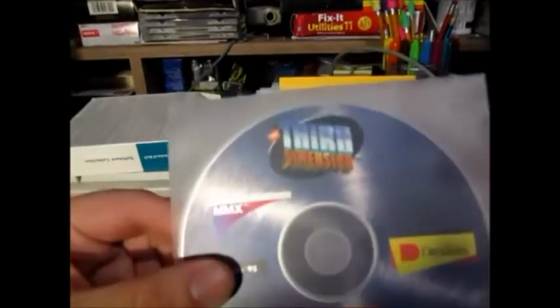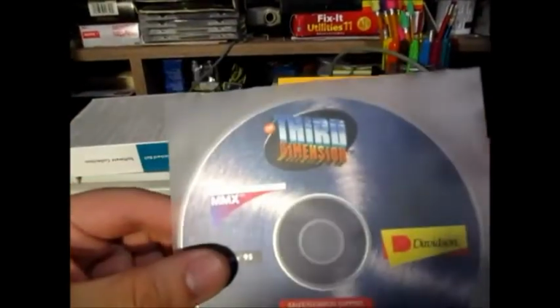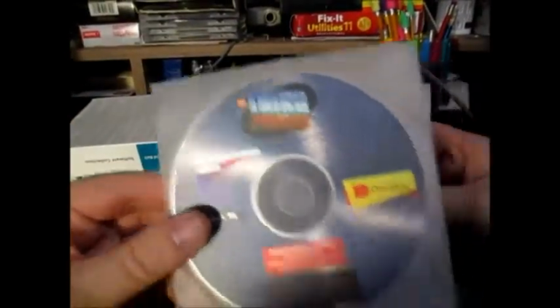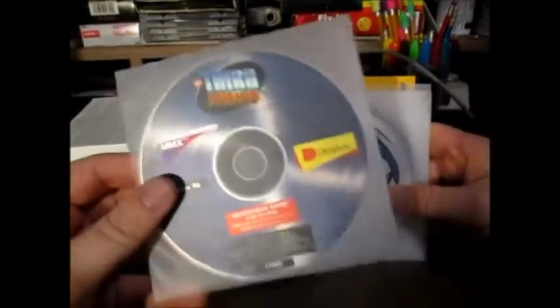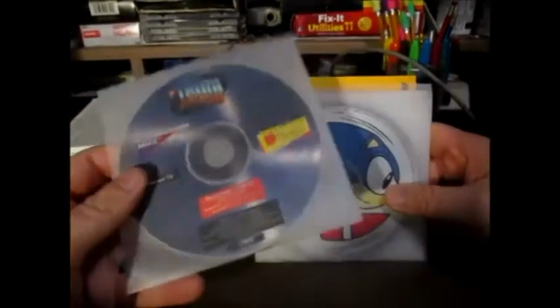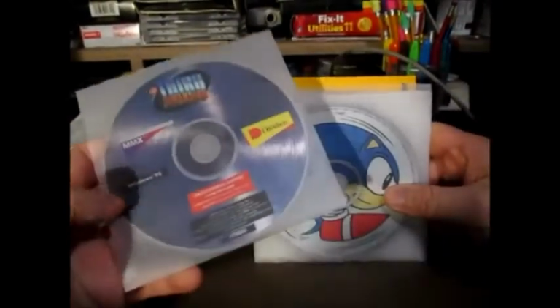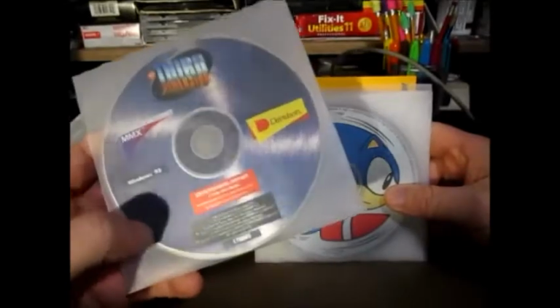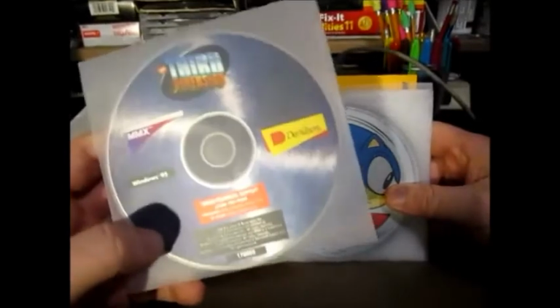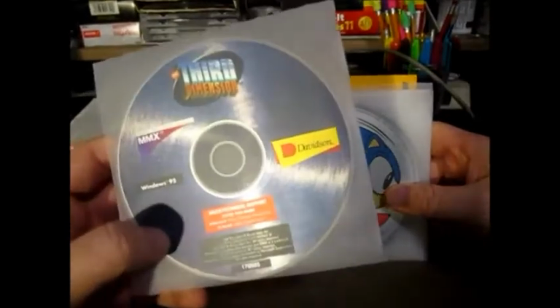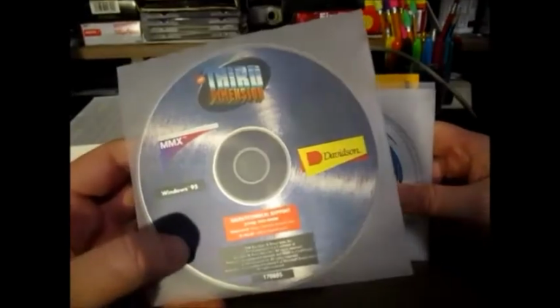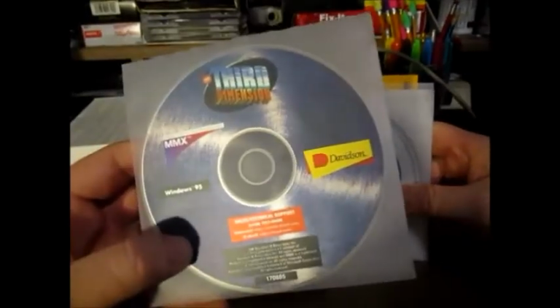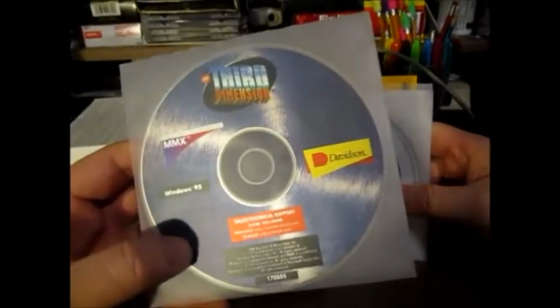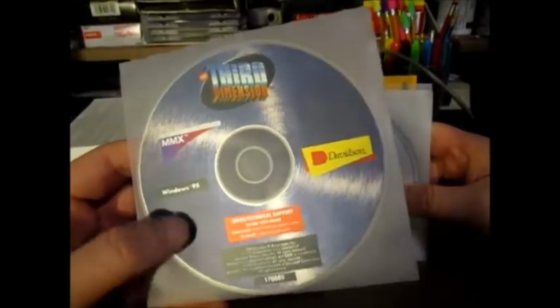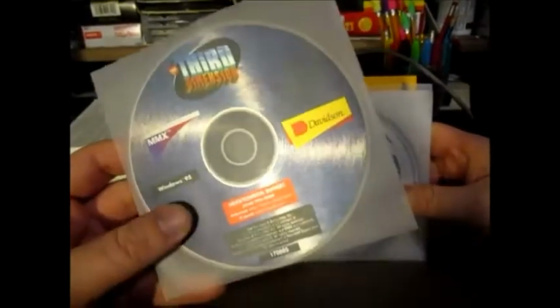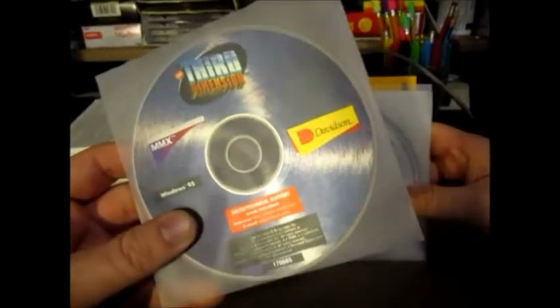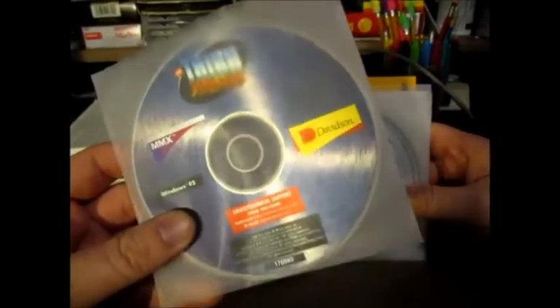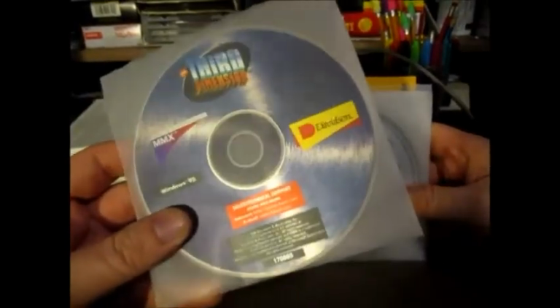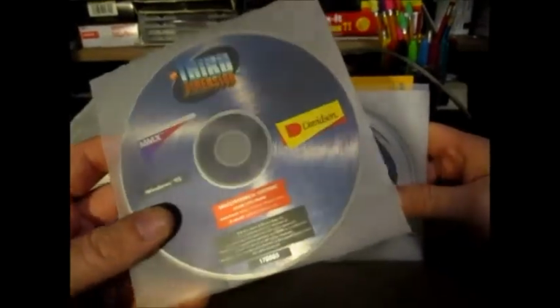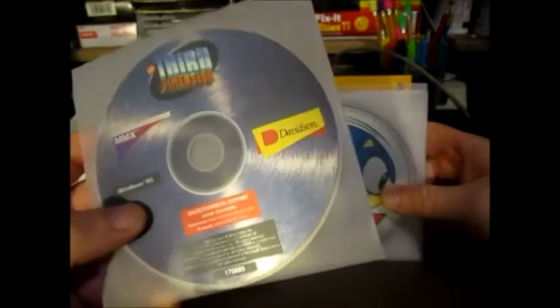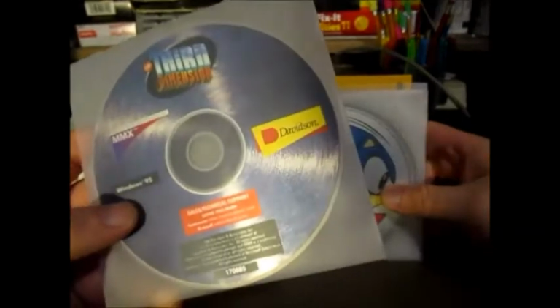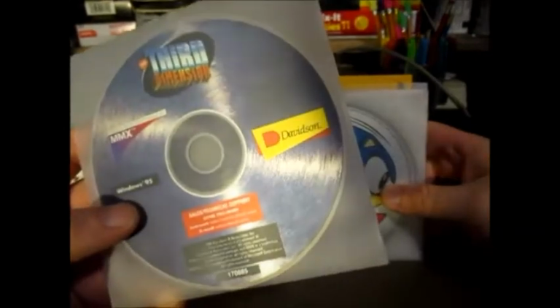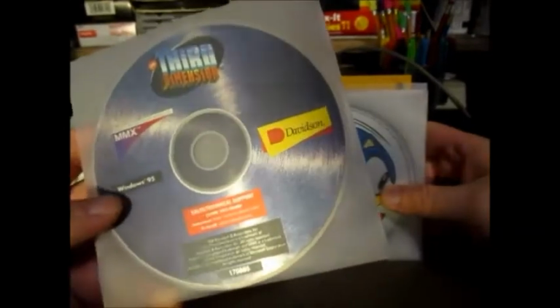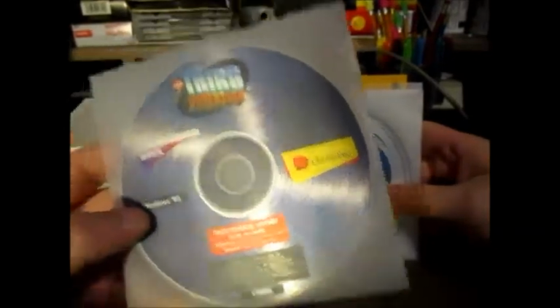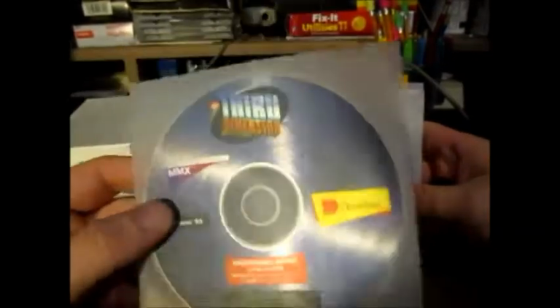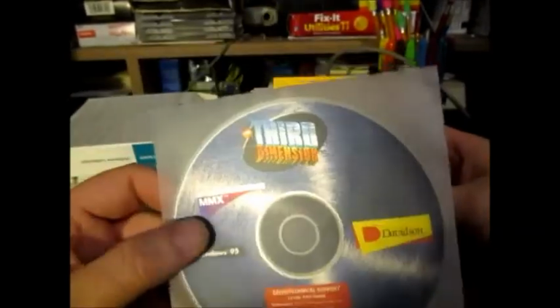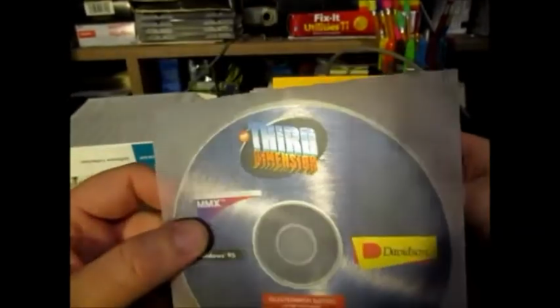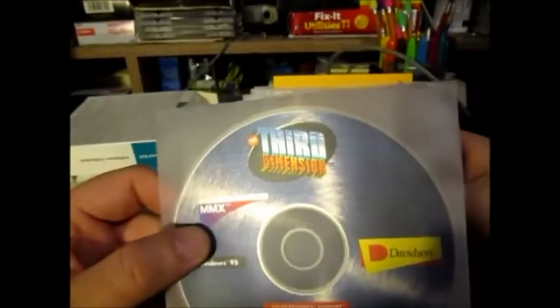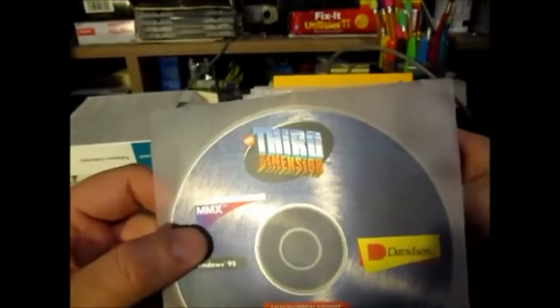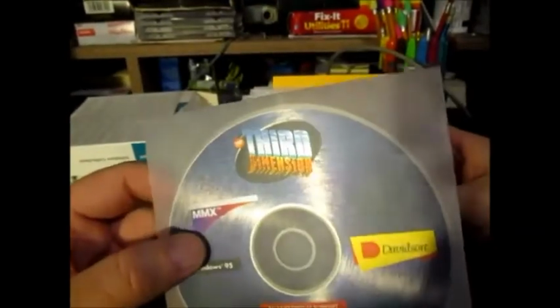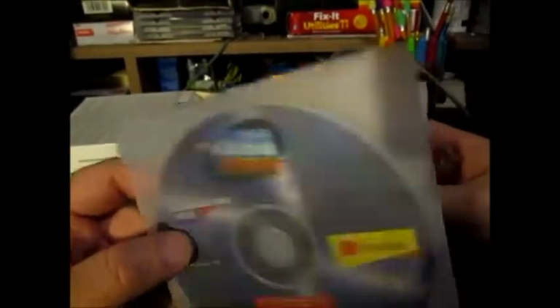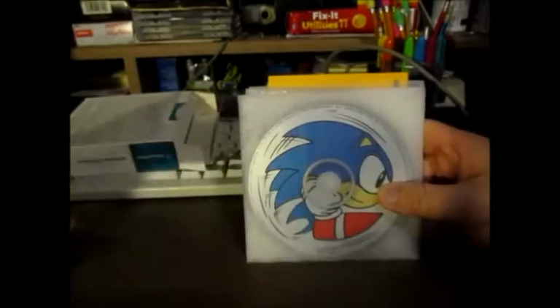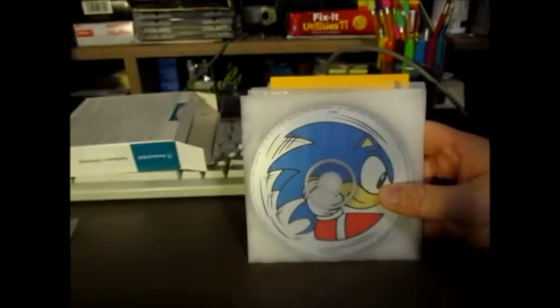Third Dimension — I think this might be my first physical copy of this game, although I've never played it before. It's designed for the MMX processors.